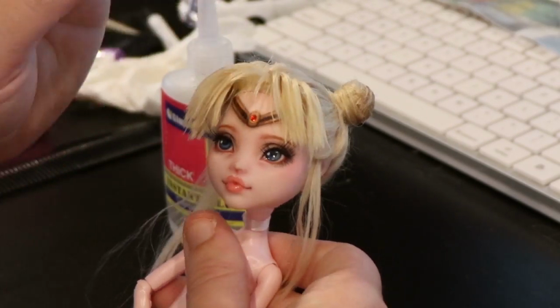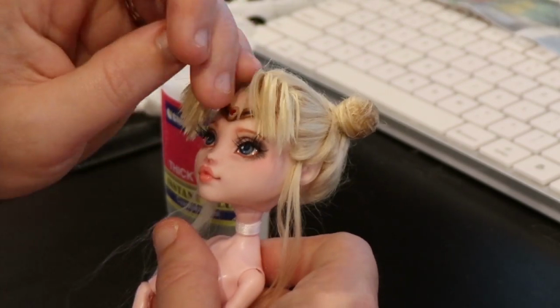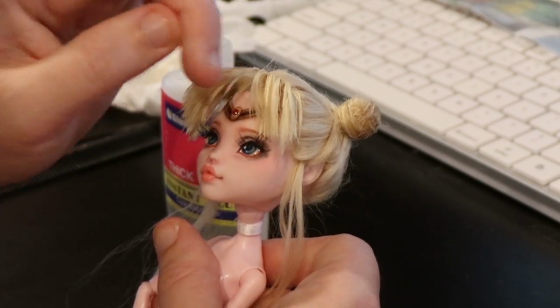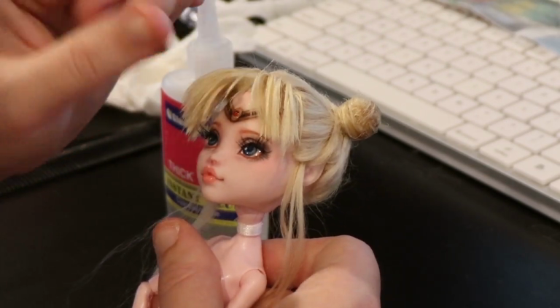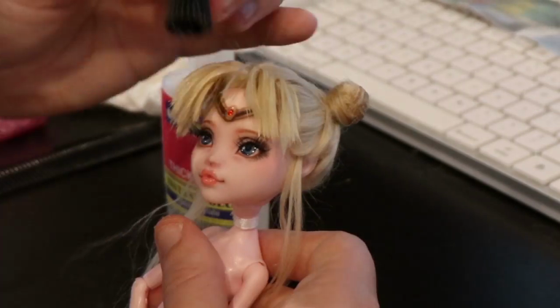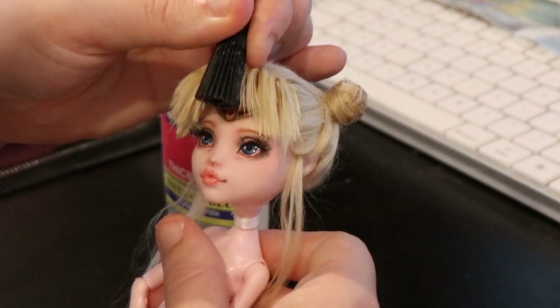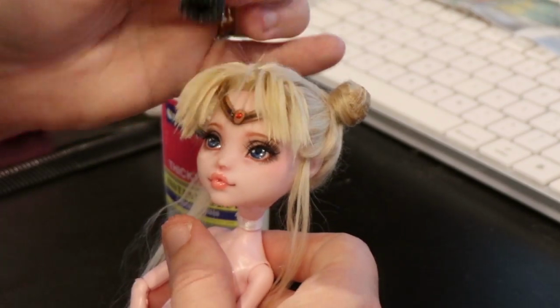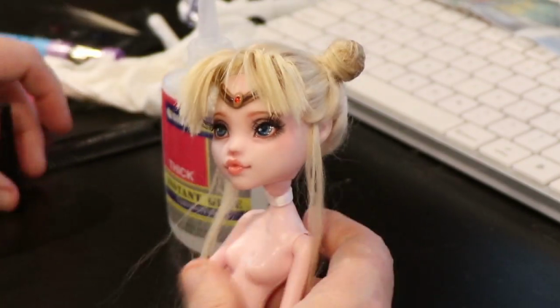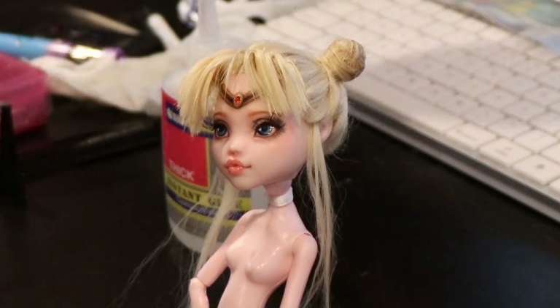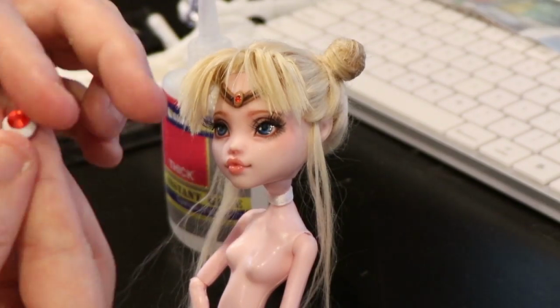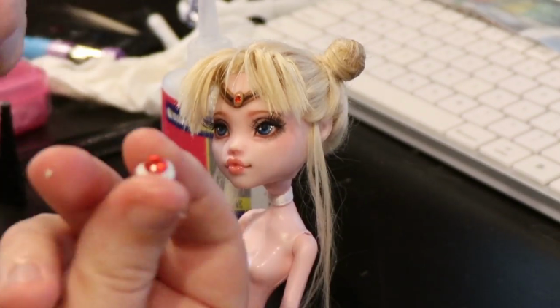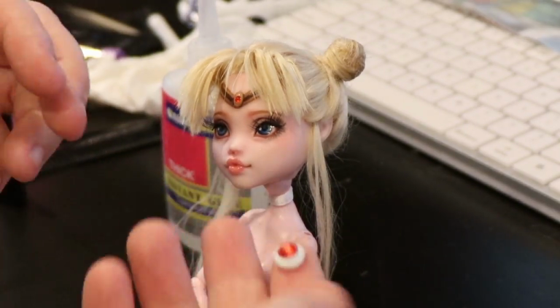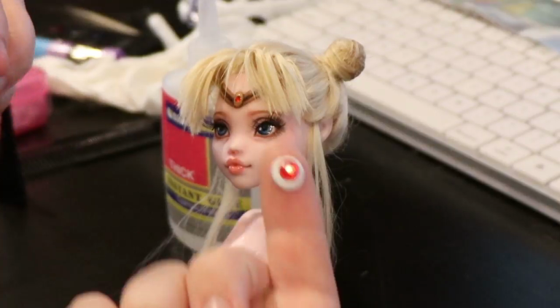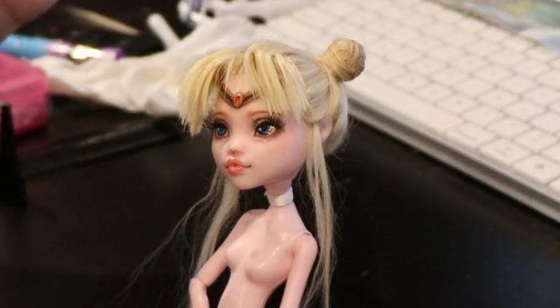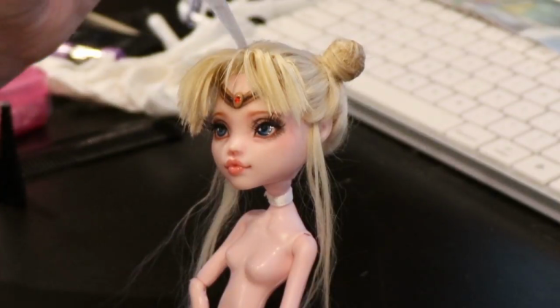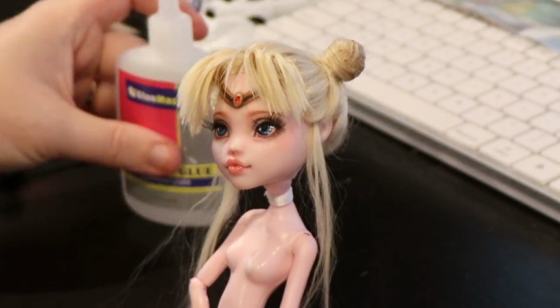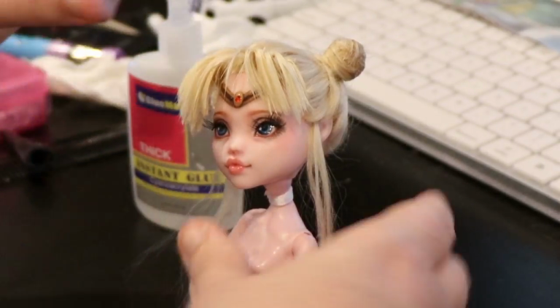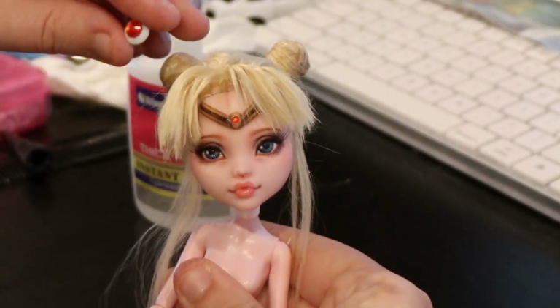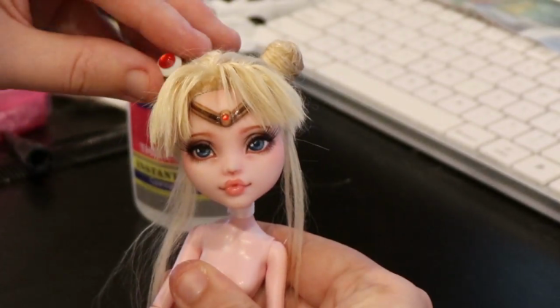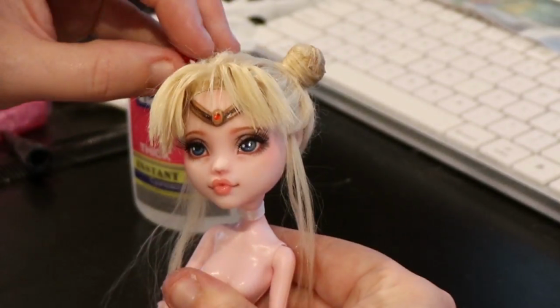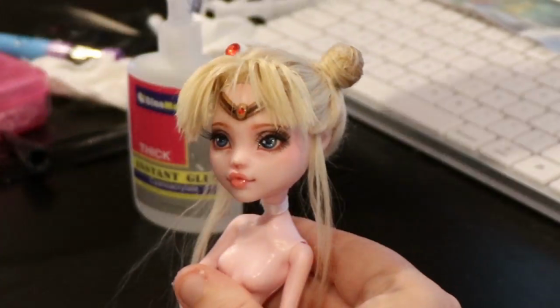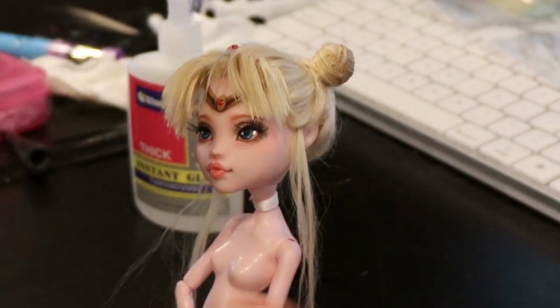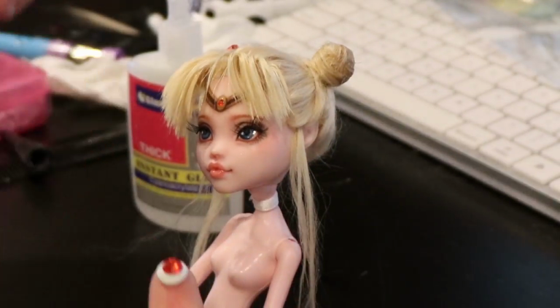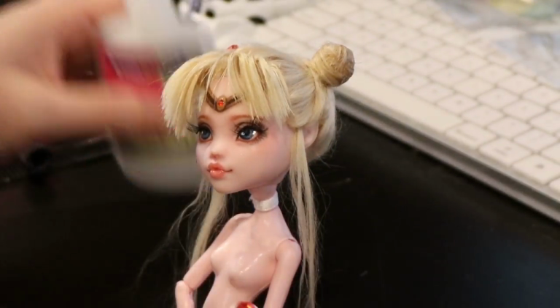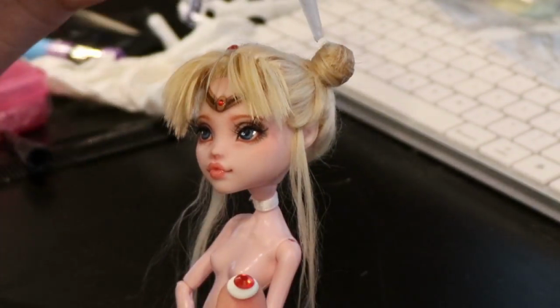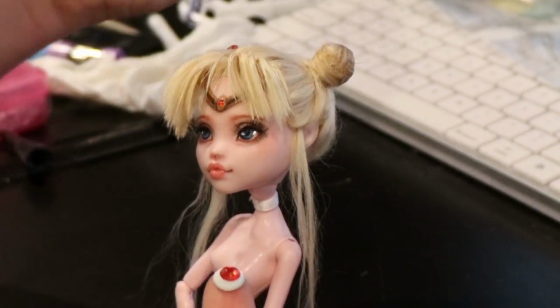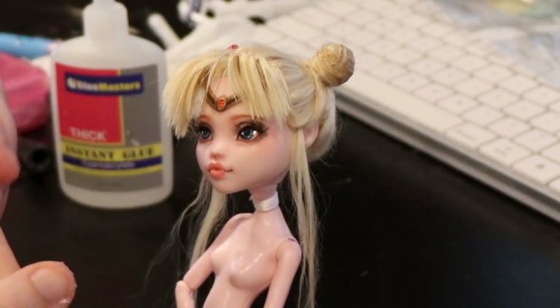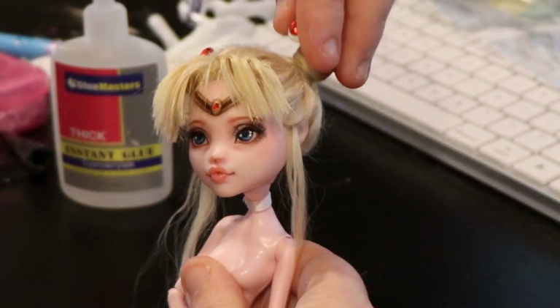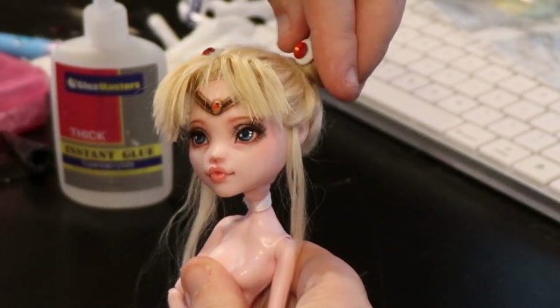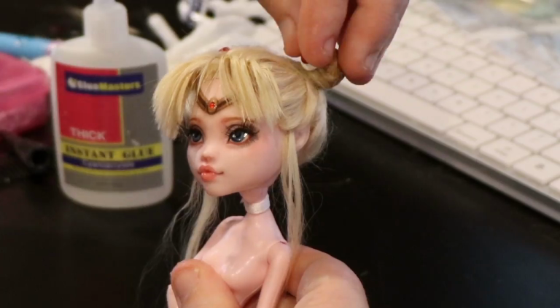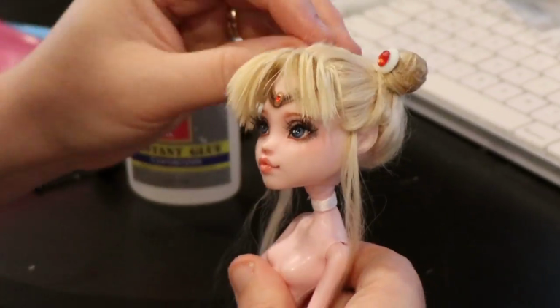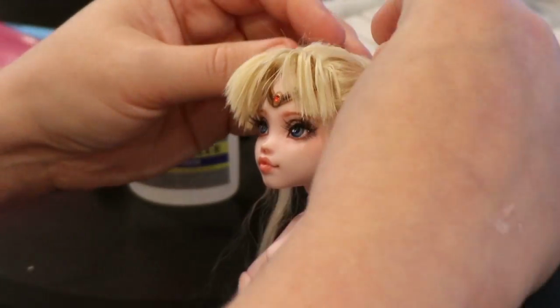Now for the gems. For her bun gems, I made the white frame from clay, let that dry, and then smooshed a red gem into the center. Then I just glue them on top of the buns.